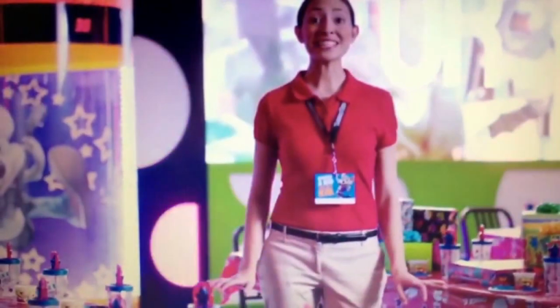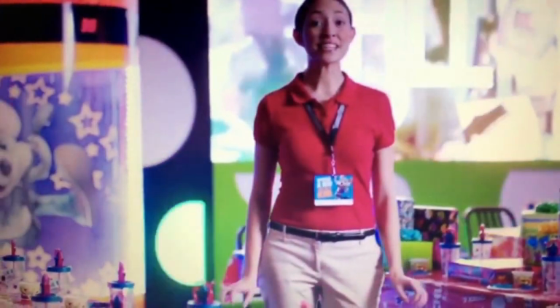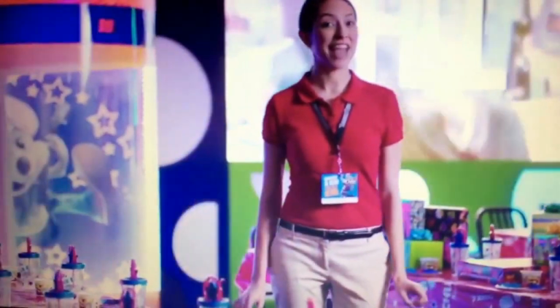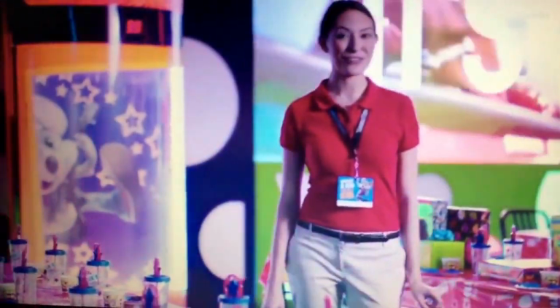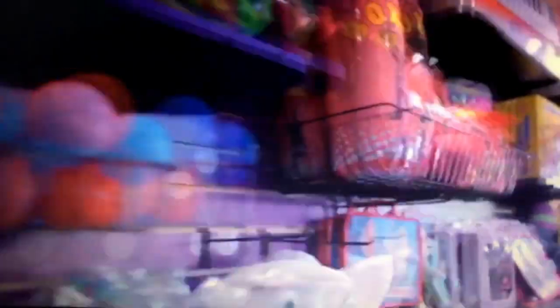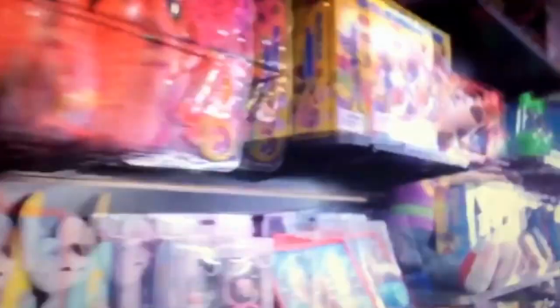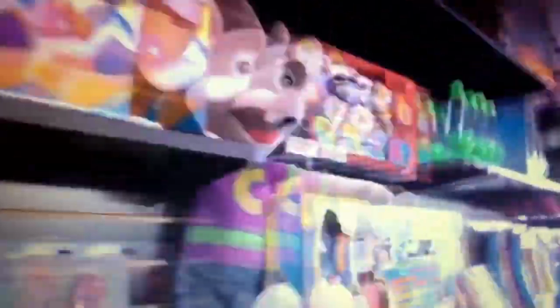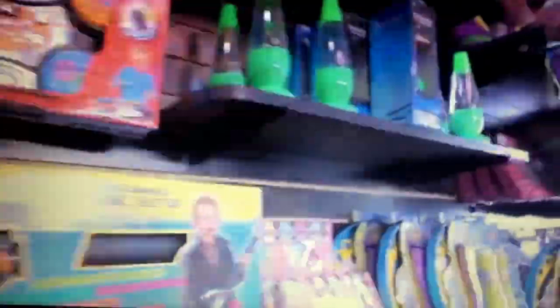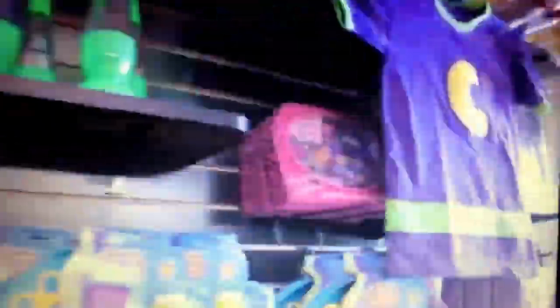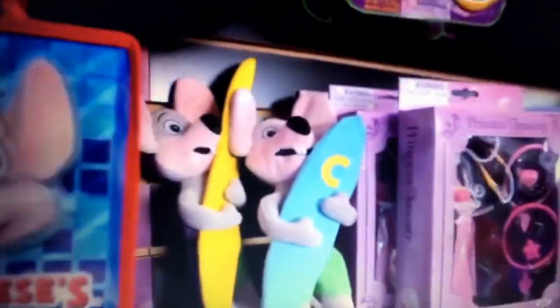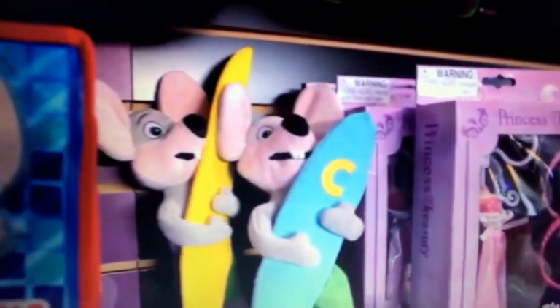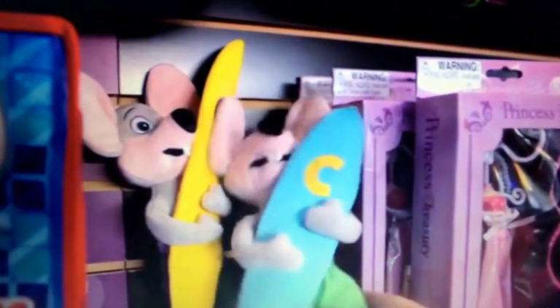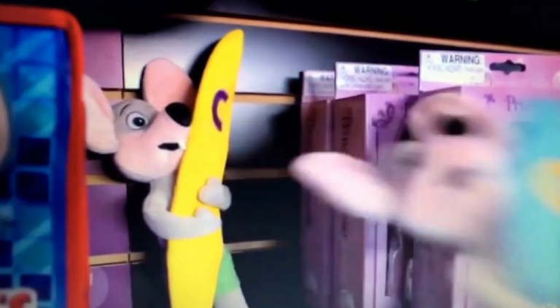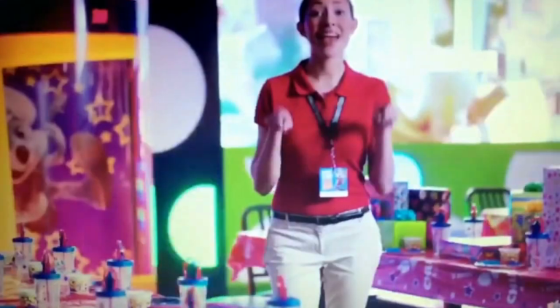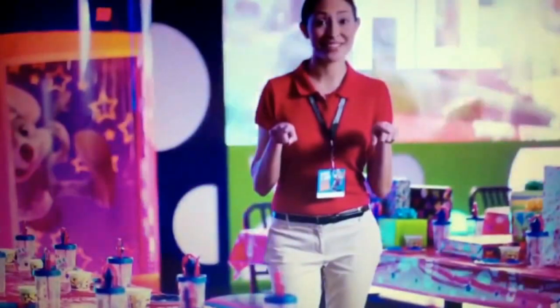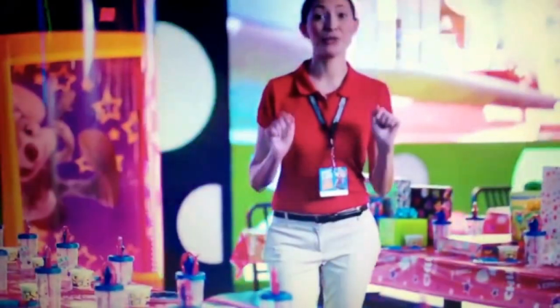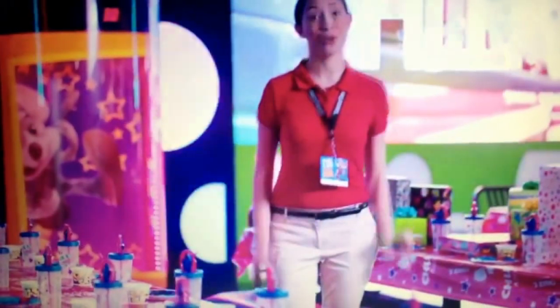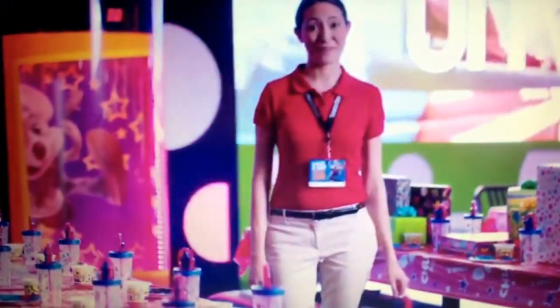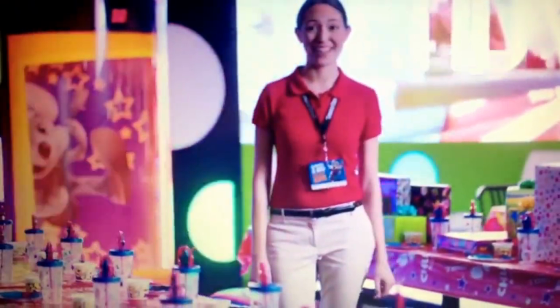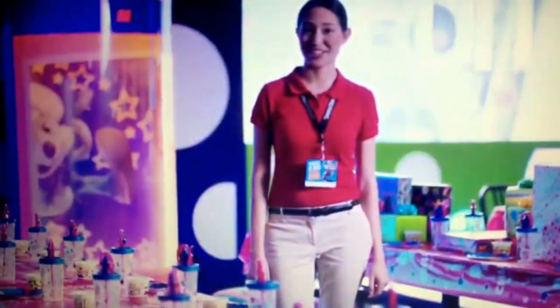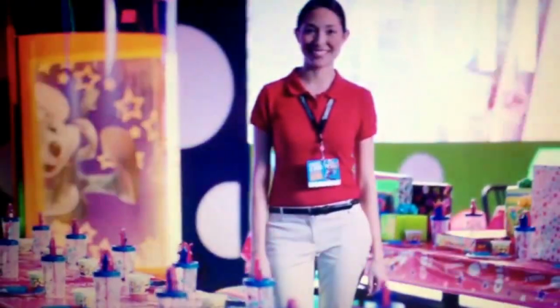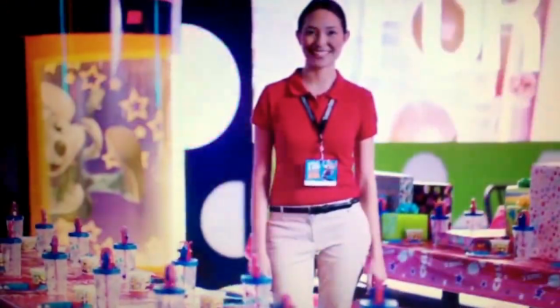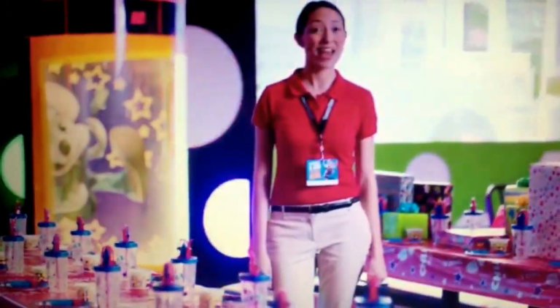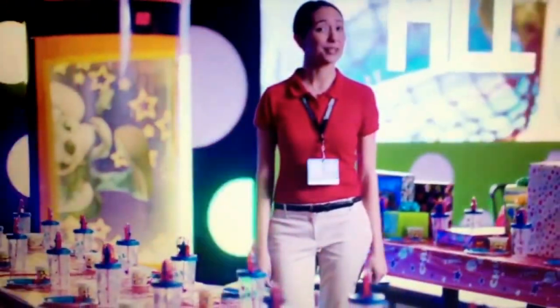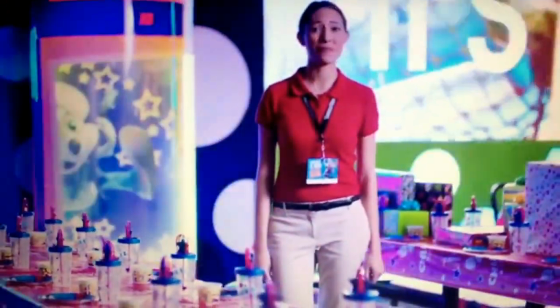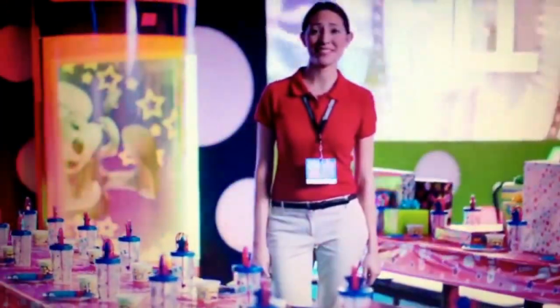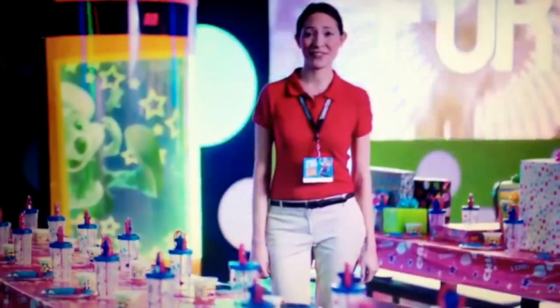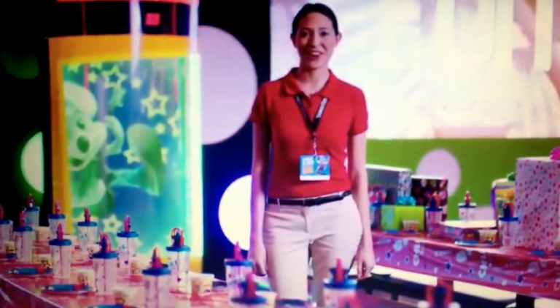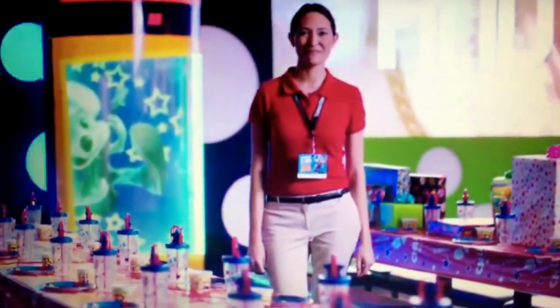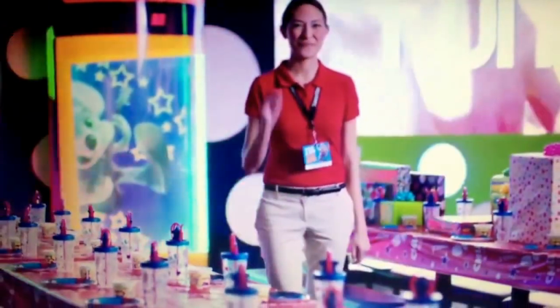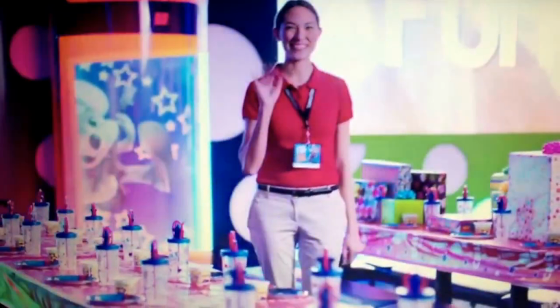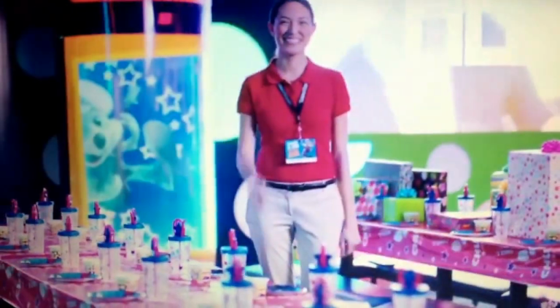Finally, kids can head over to the prize counter and pick out some prizes! And that's how you do a birthday party at Chuck E. Cheese's — it's going to be the best day of the year! See you soon!